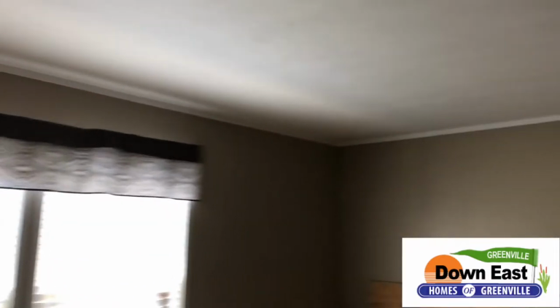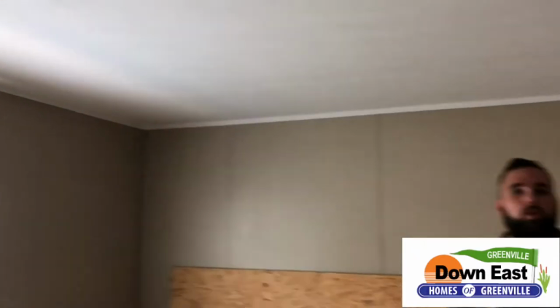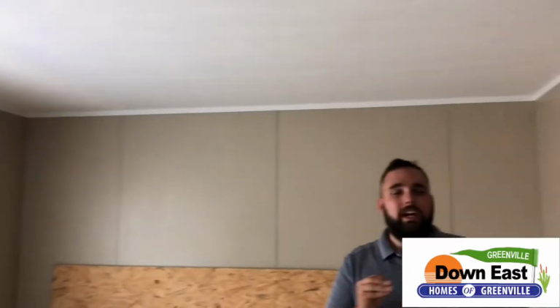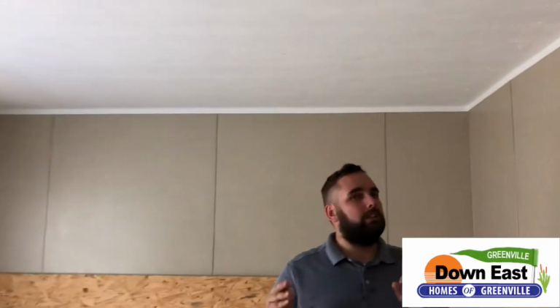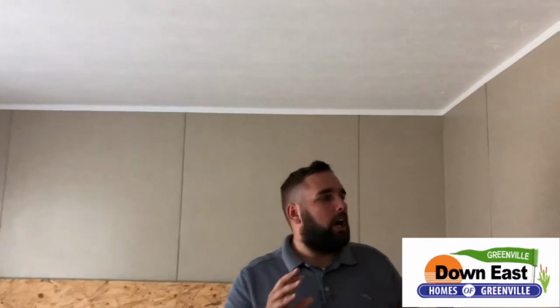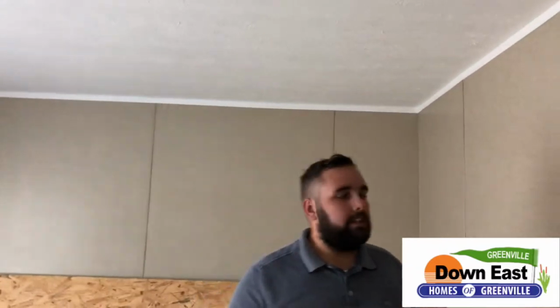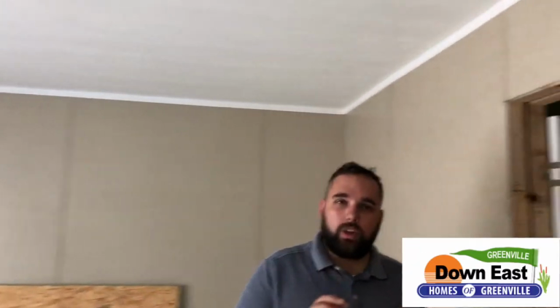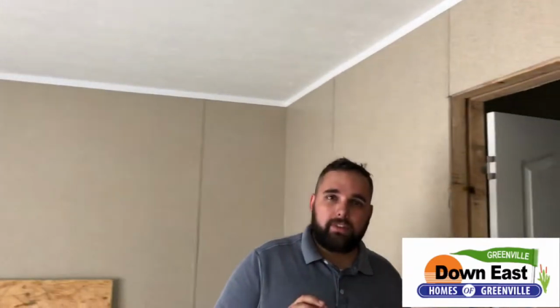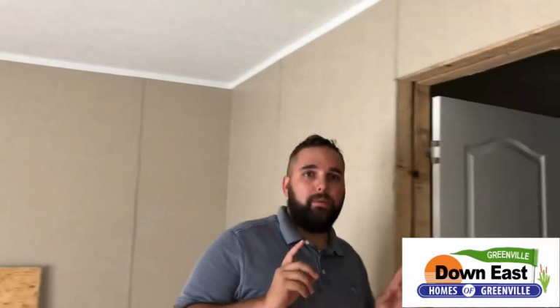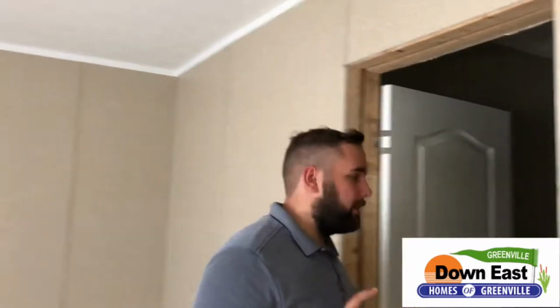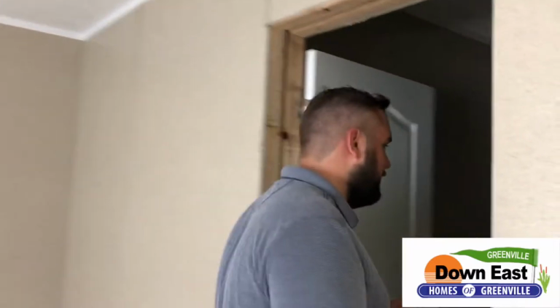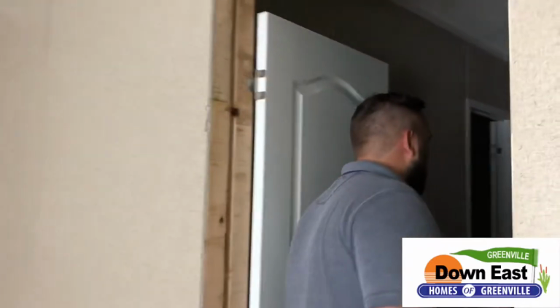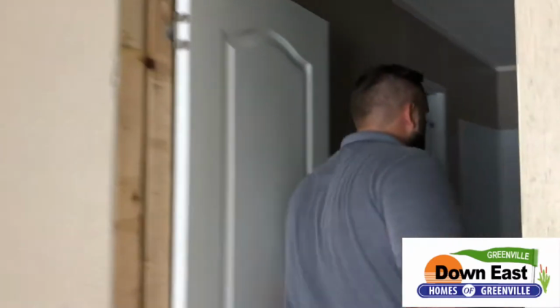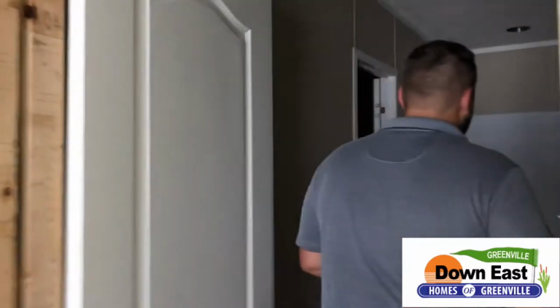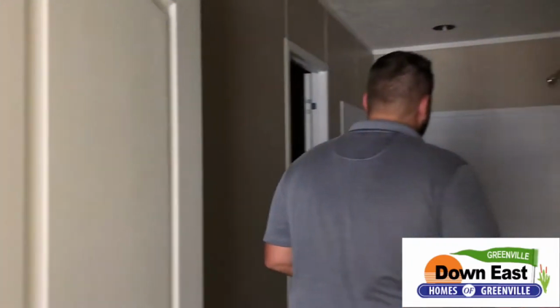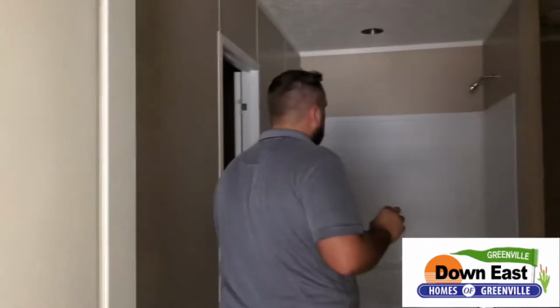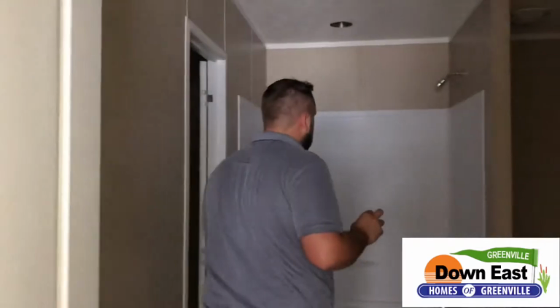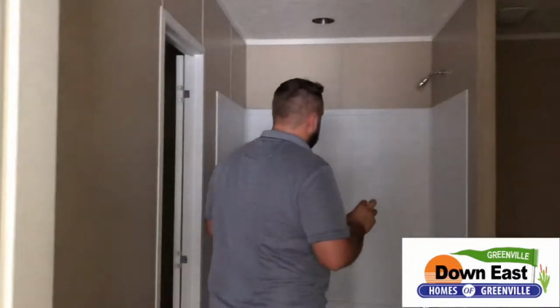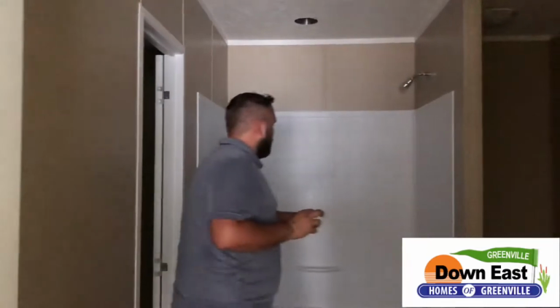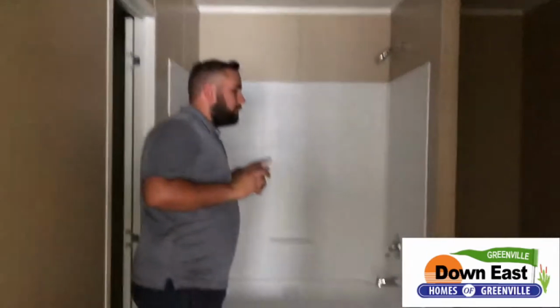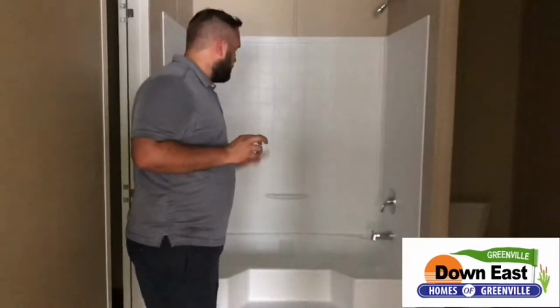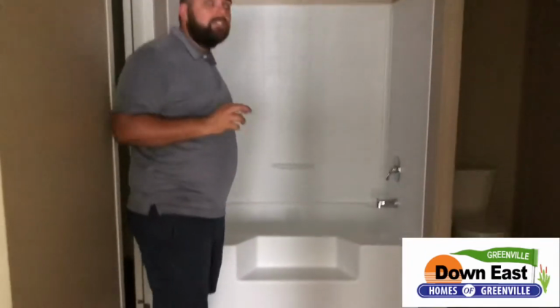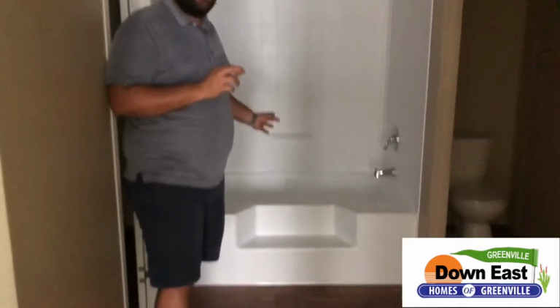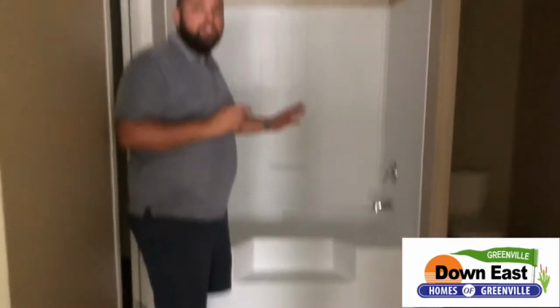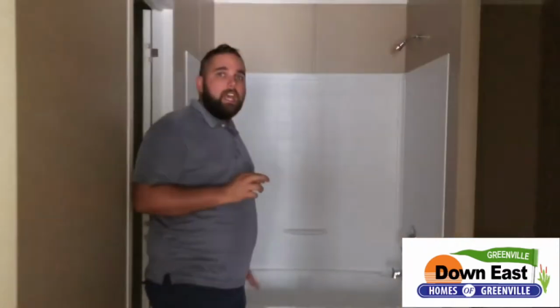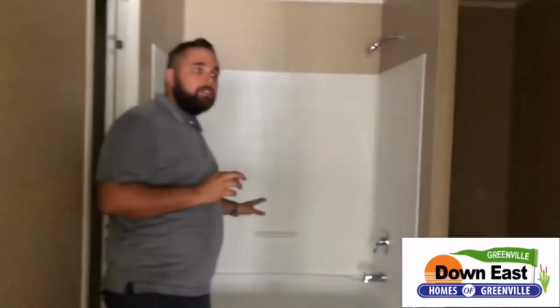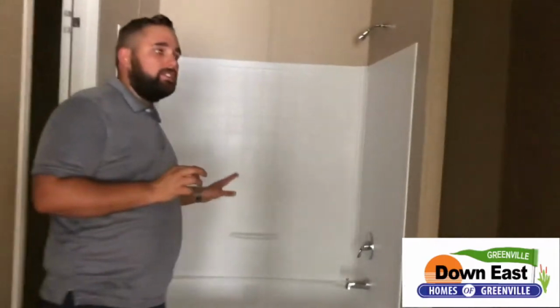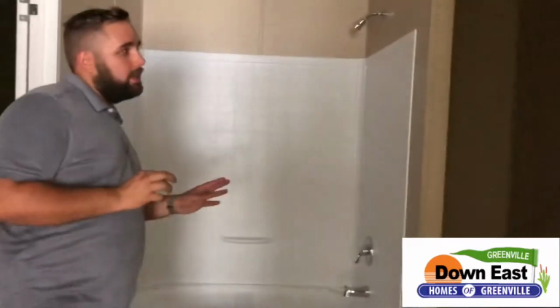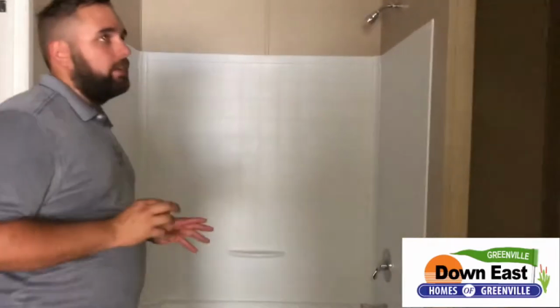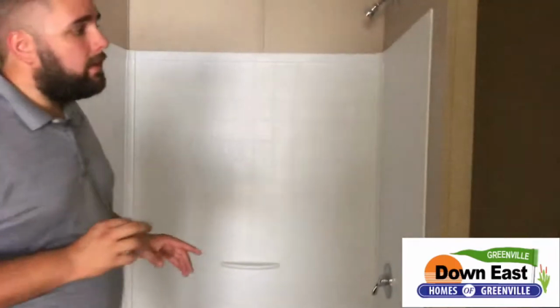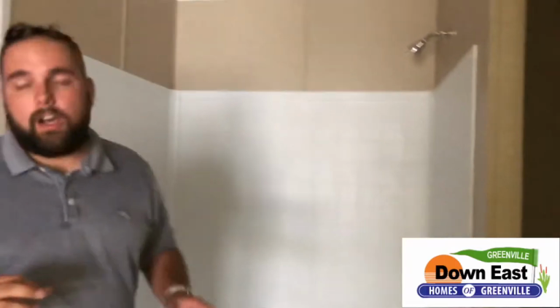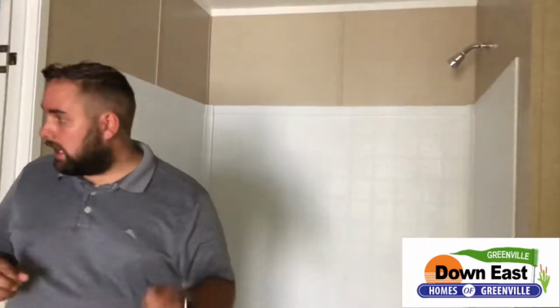Bear with me — this house is kind of dark in the bathroom, but we'll make it through. As we walk through, we do have a shower-tub combo. It is a nice soaker tub, so you have a great place to relax at the end of a long day.